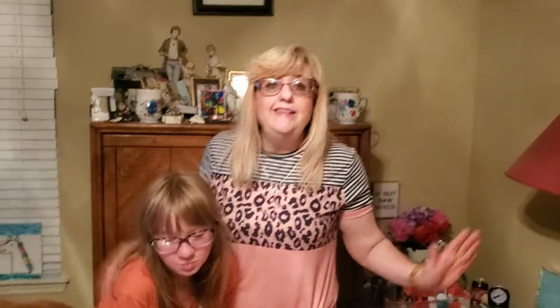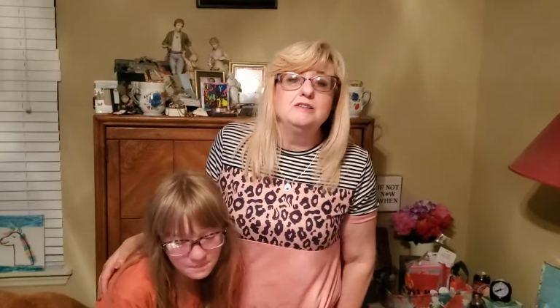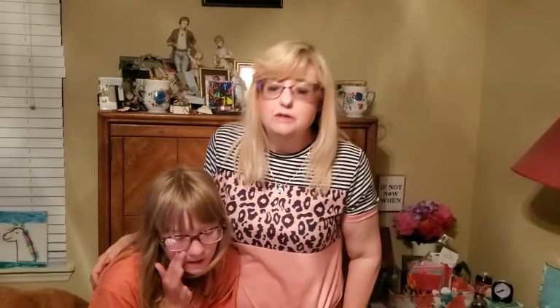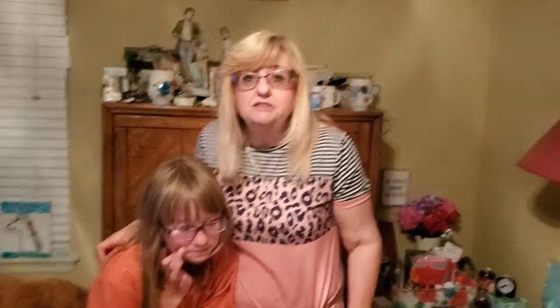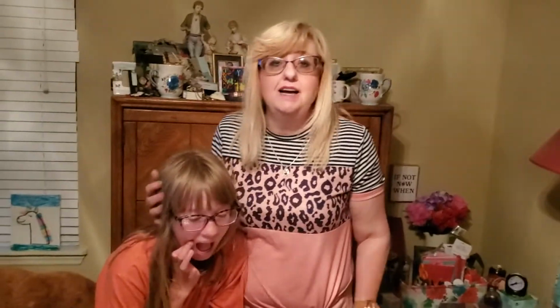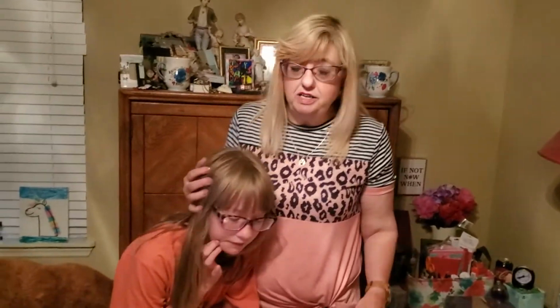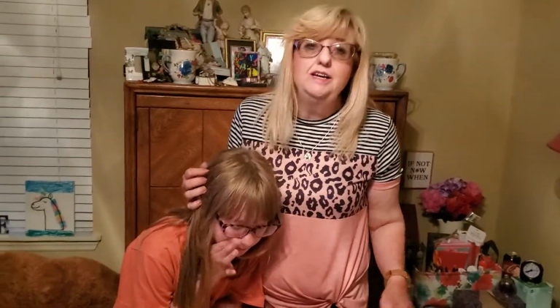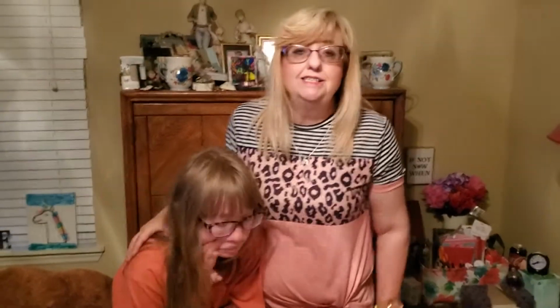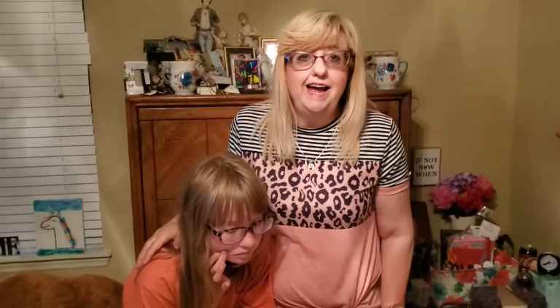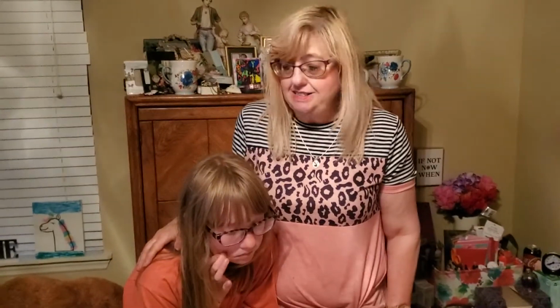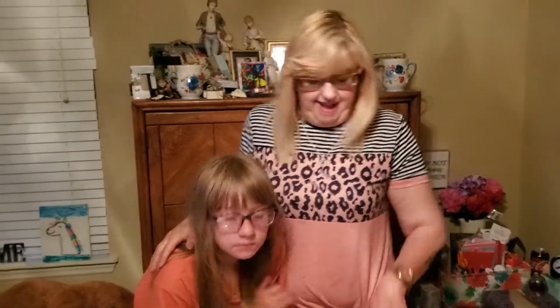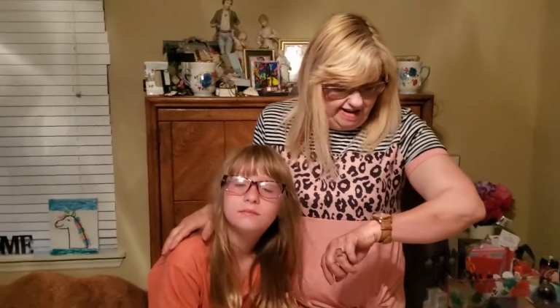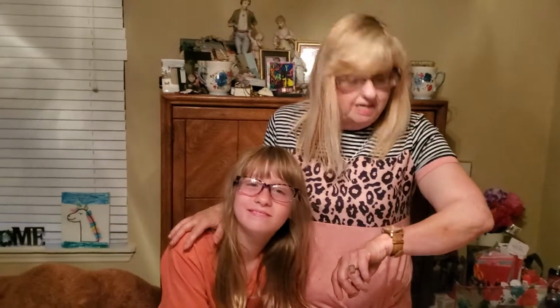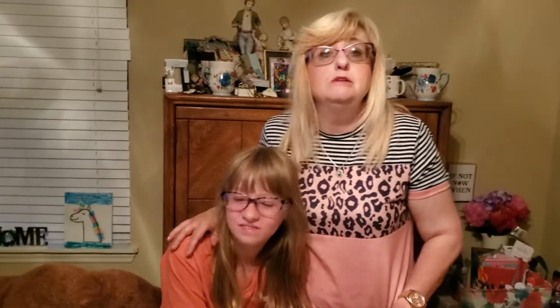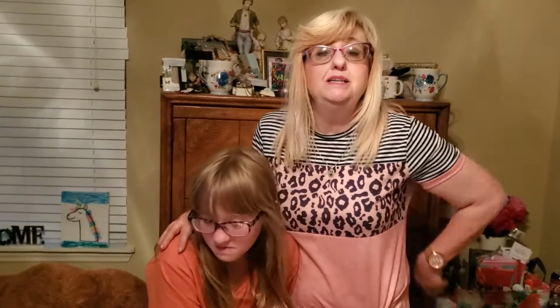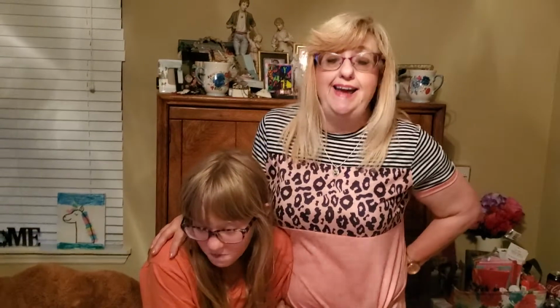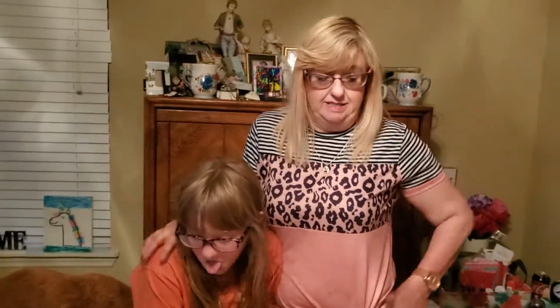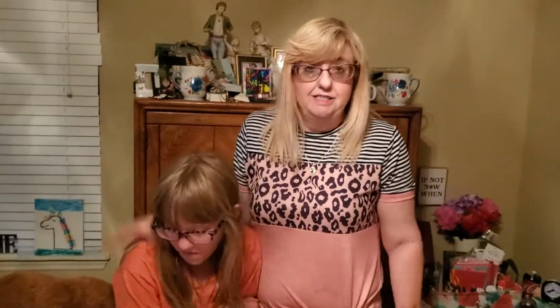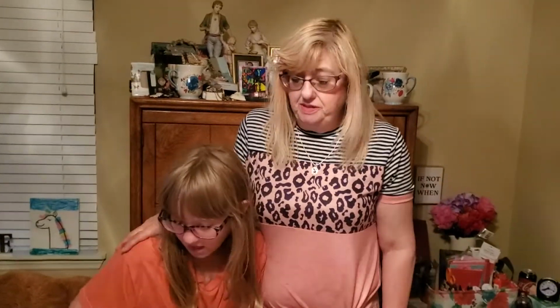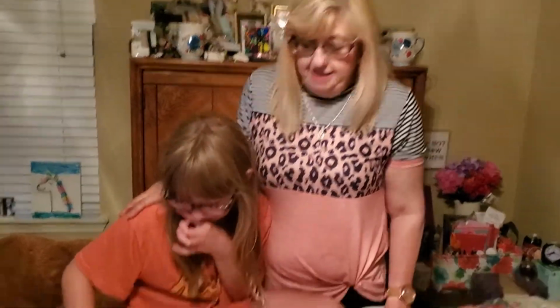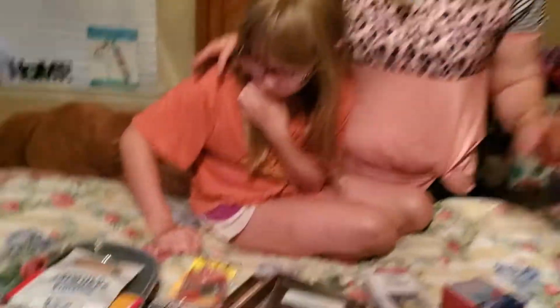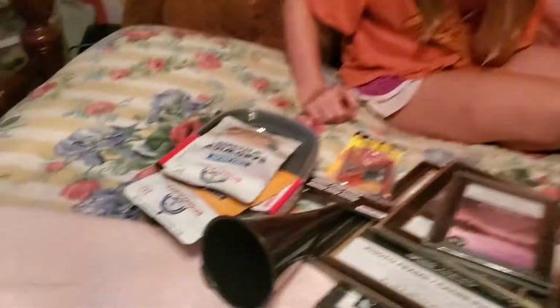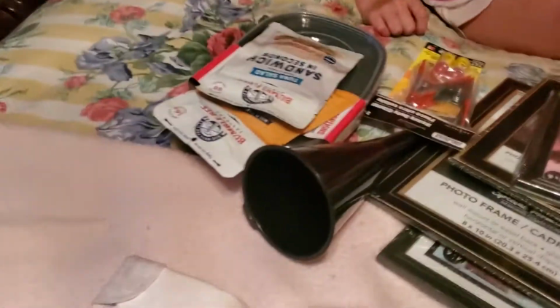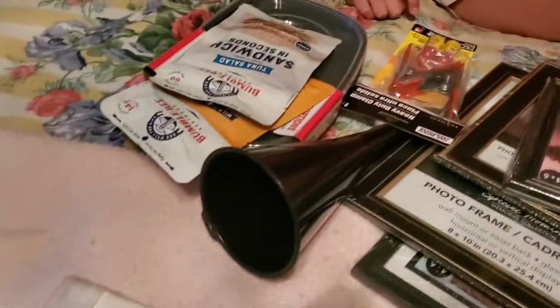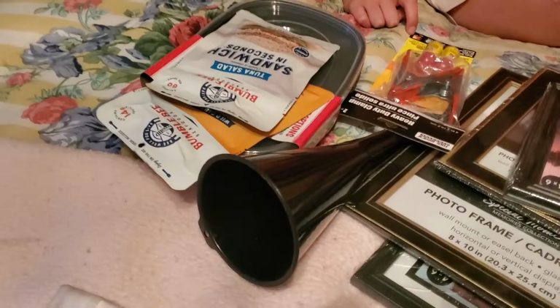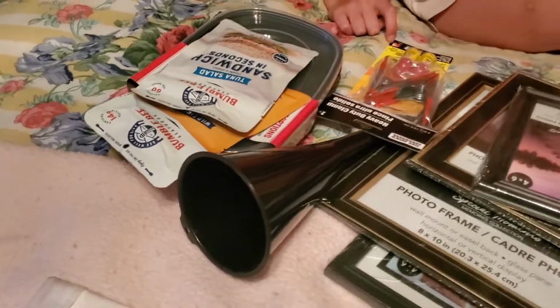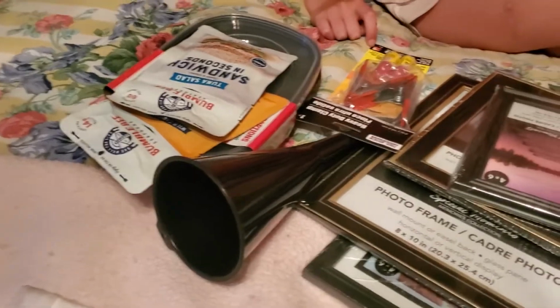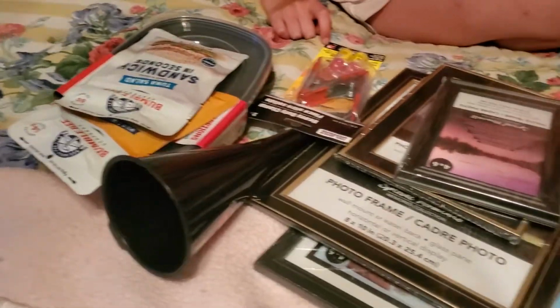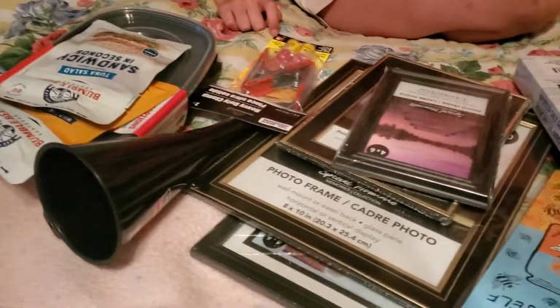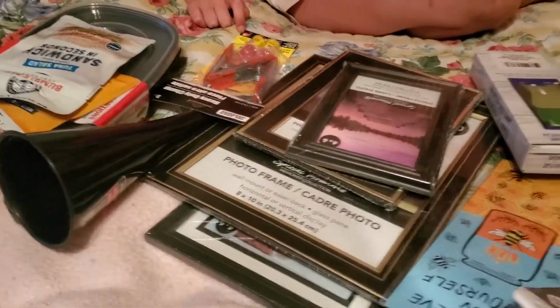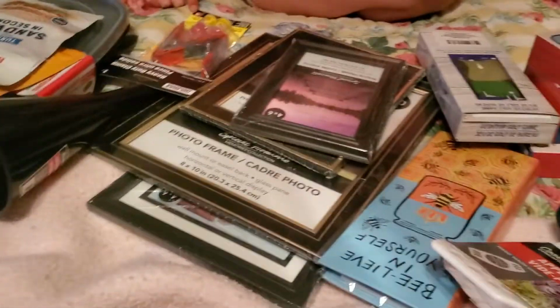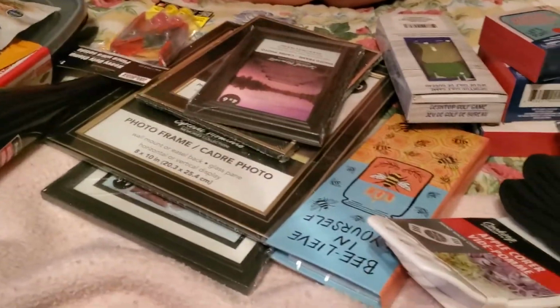Hey there! Welcome back to another Dollar Tree Haul. It's Sunday and it's about 20 minutes to 8. This is probably two small hauls and we're gonna dive right in.